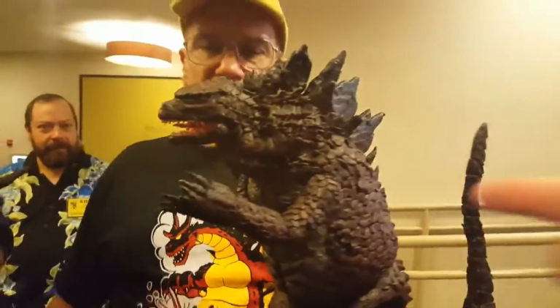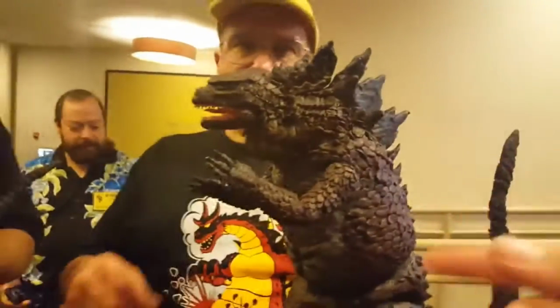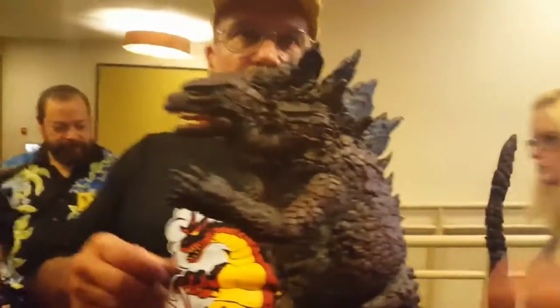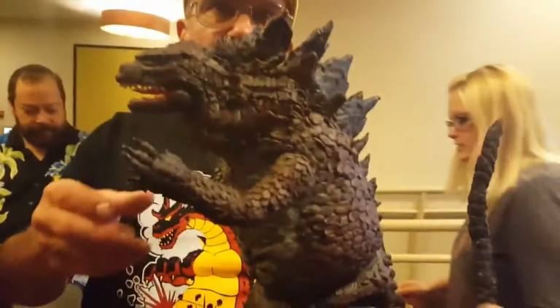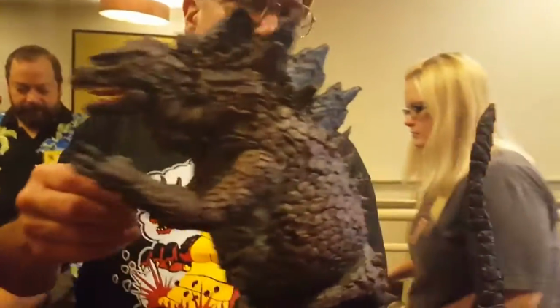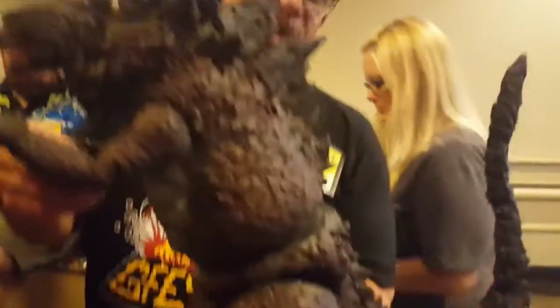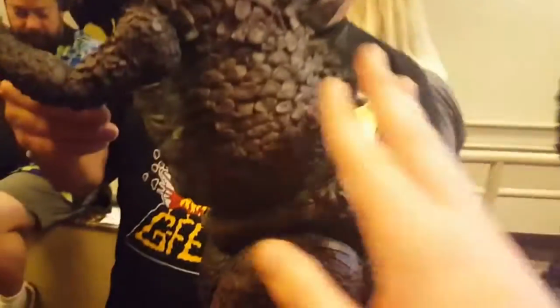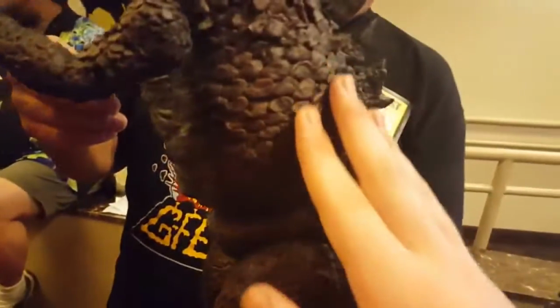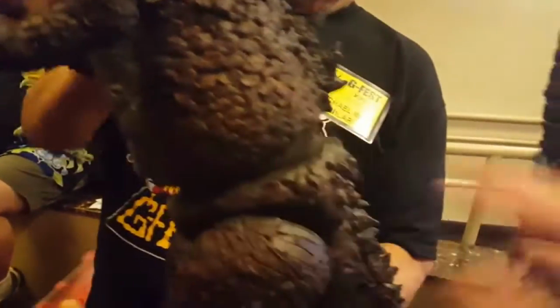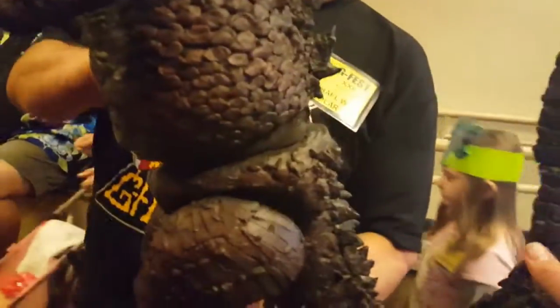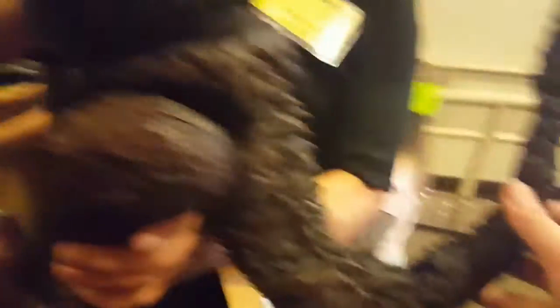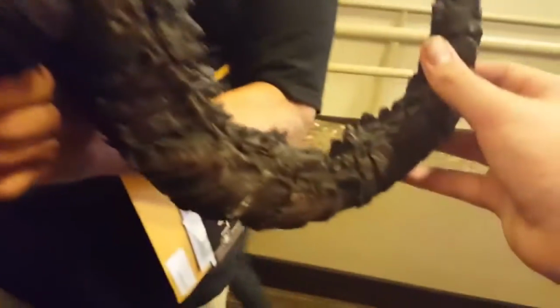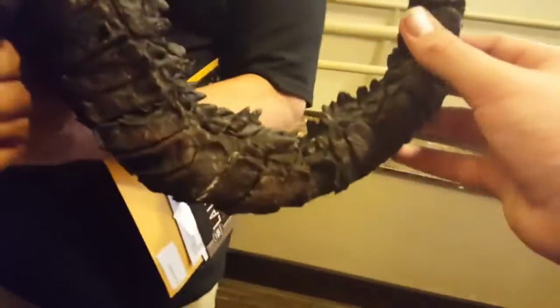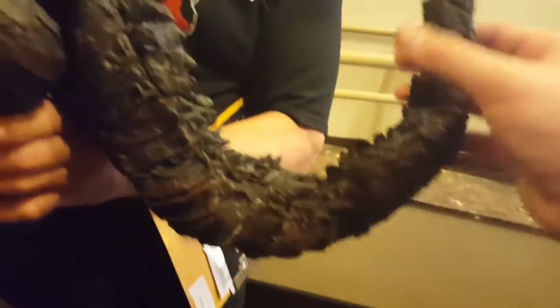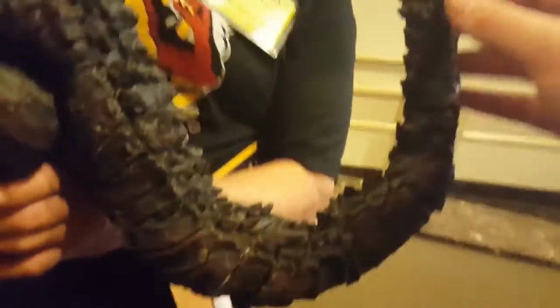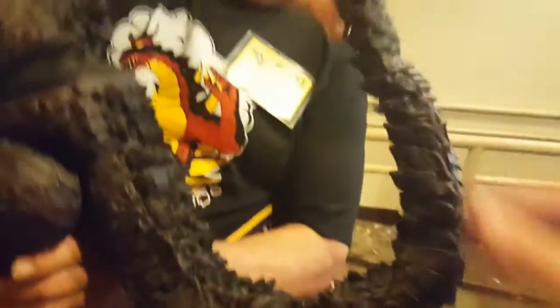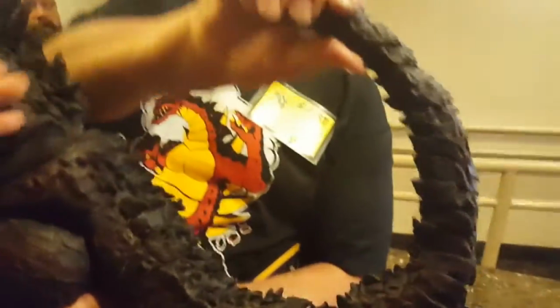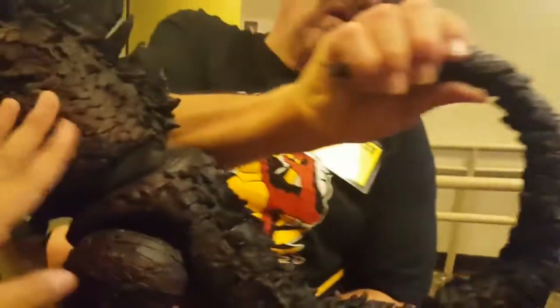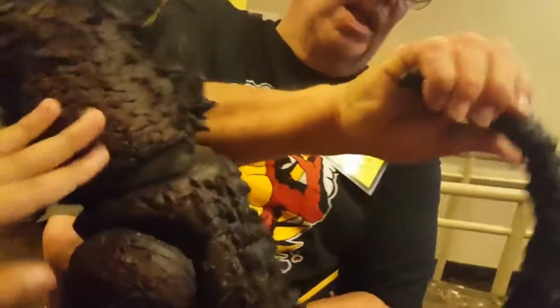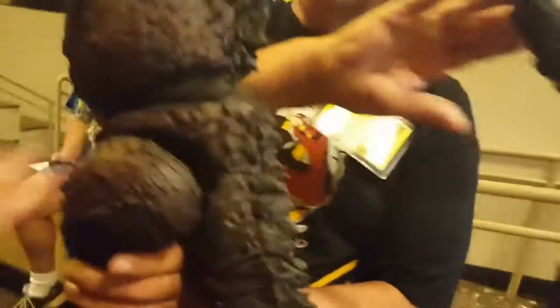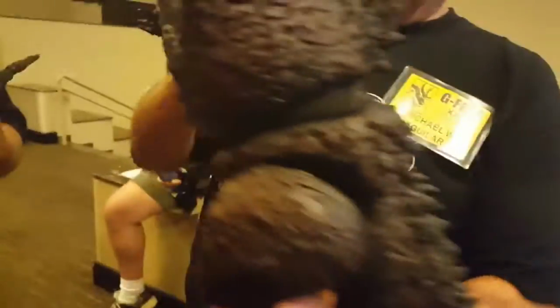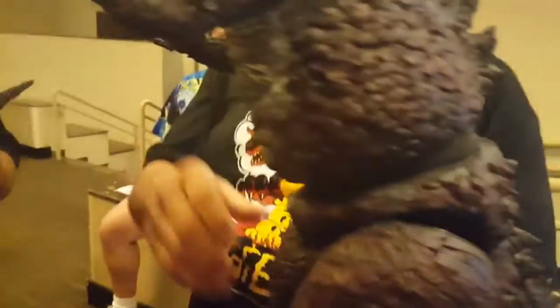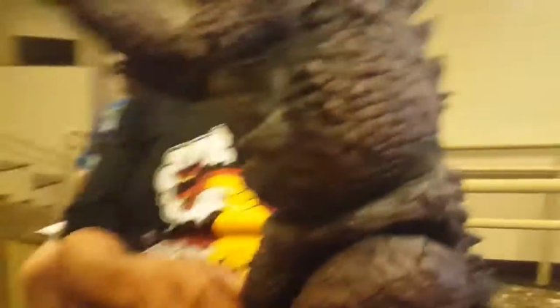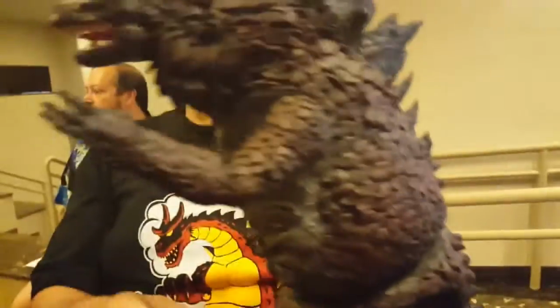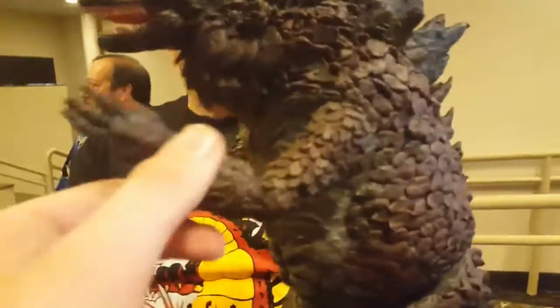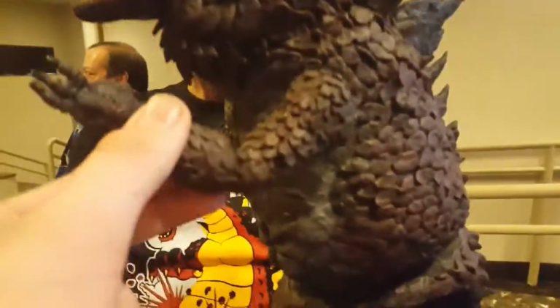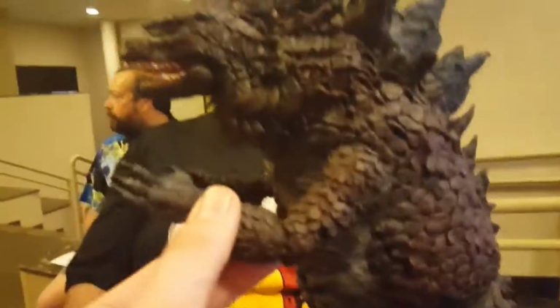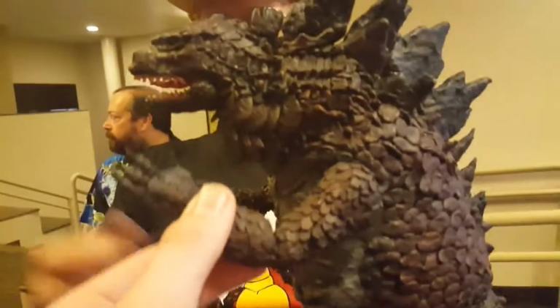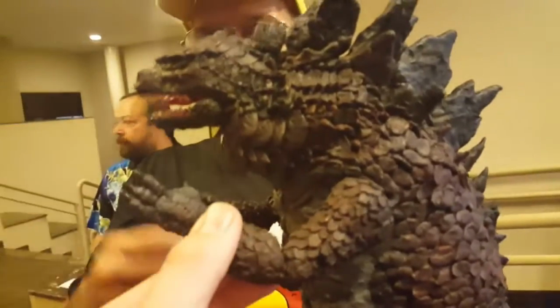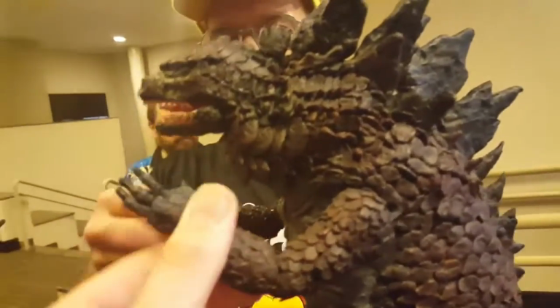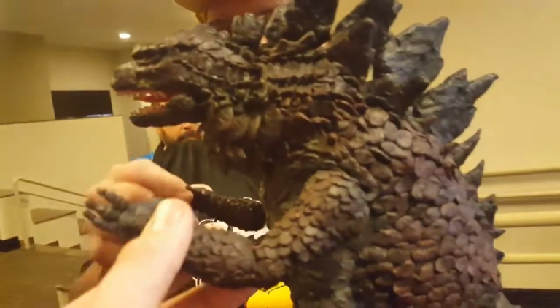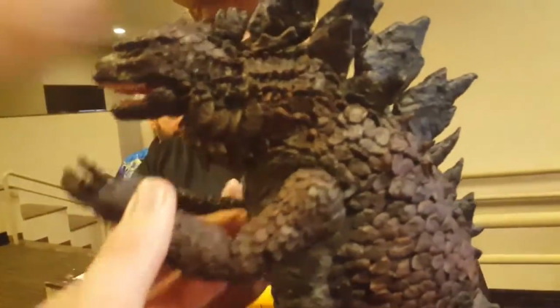Do you mind if maybe I touch it real quick just to see how it feels? Because I wasn't sure how it was real. How did you actually make it though? It's paper and wire. I gotta build it up first. Actually, I made this thing.